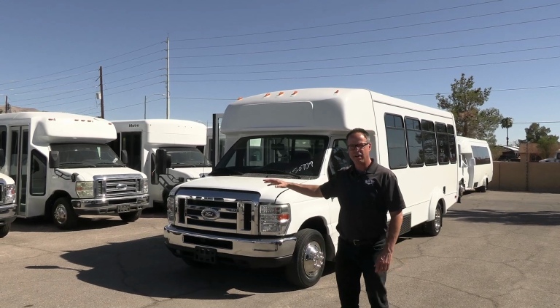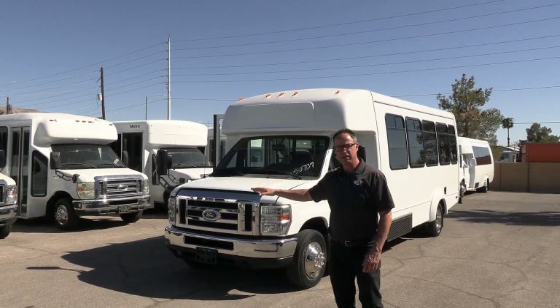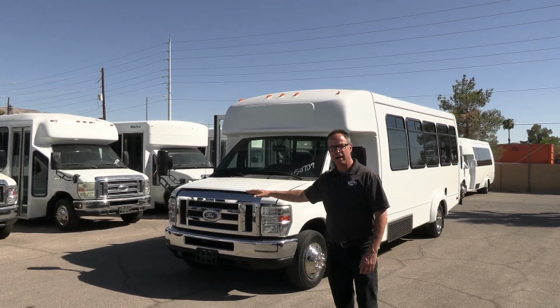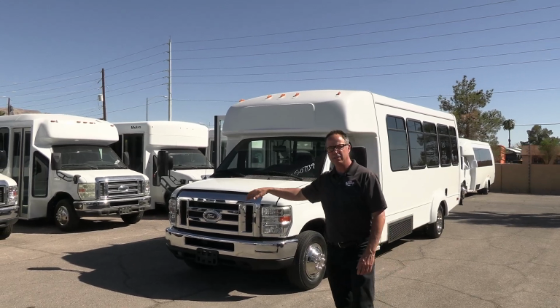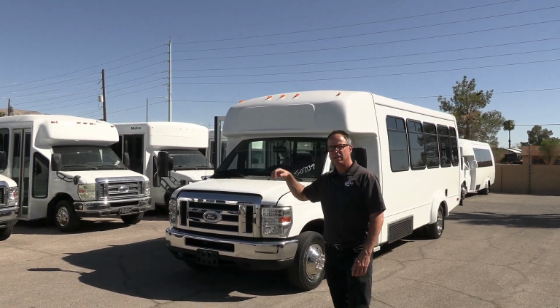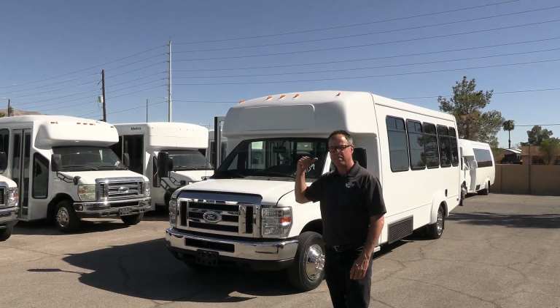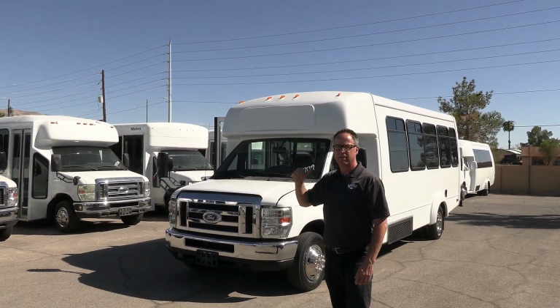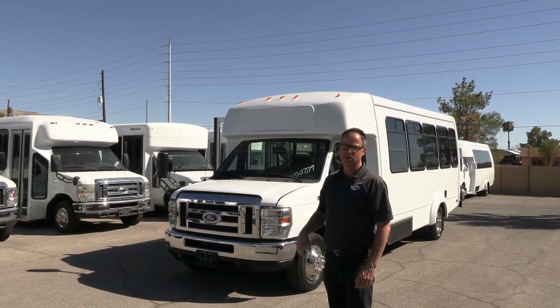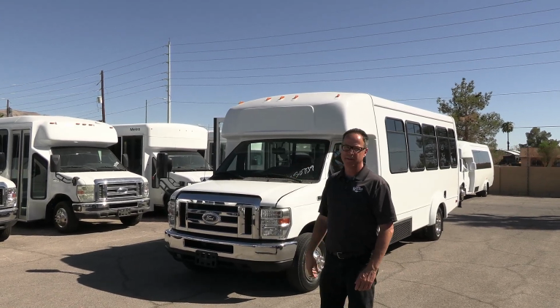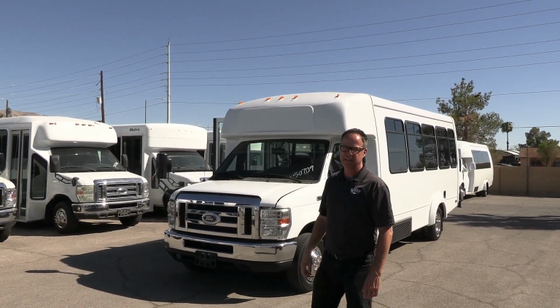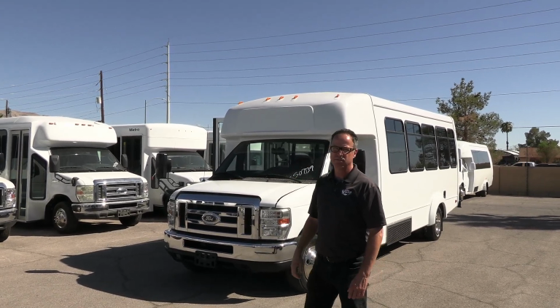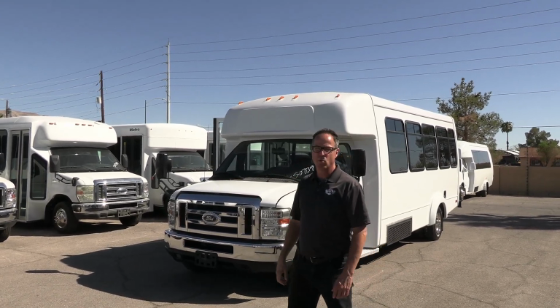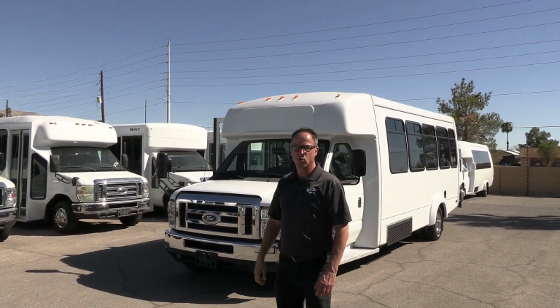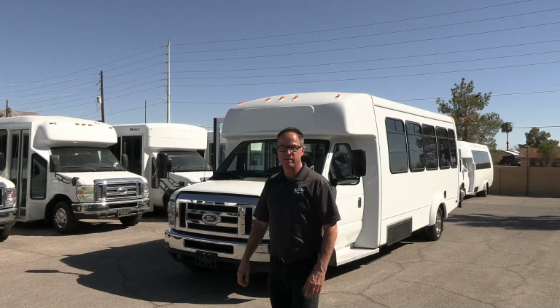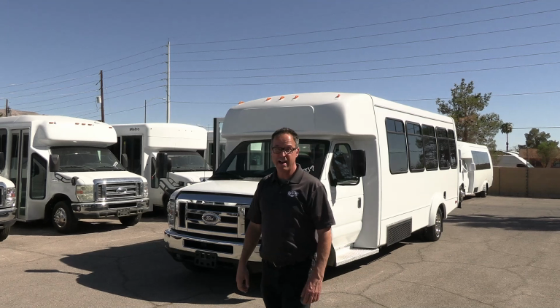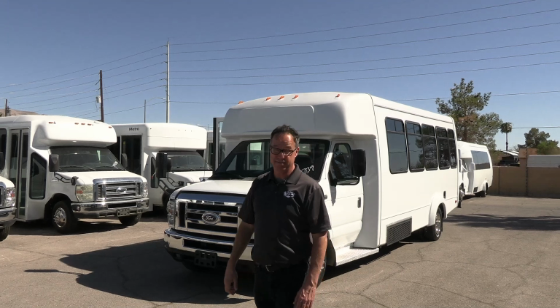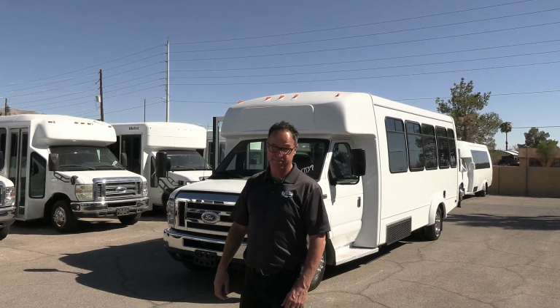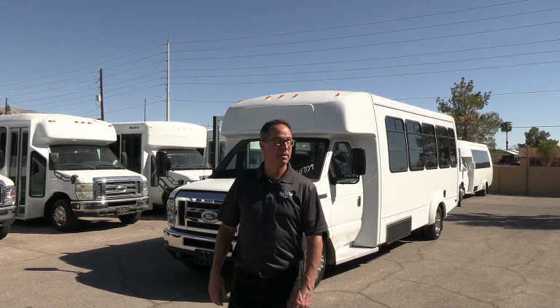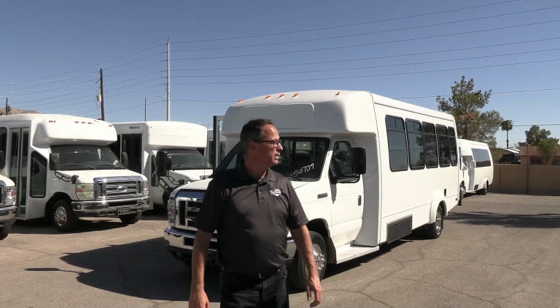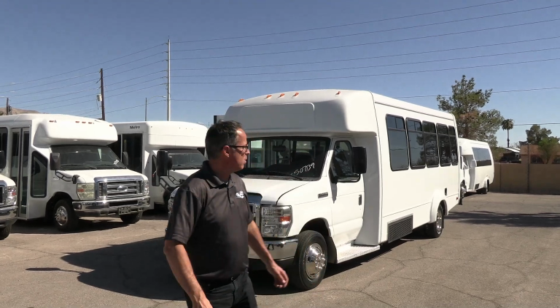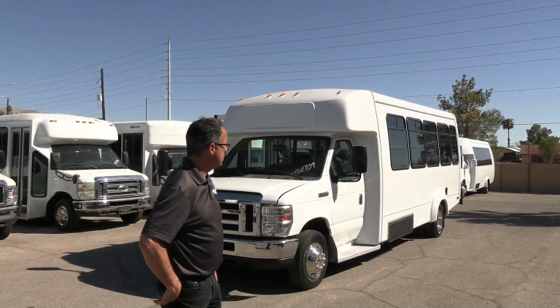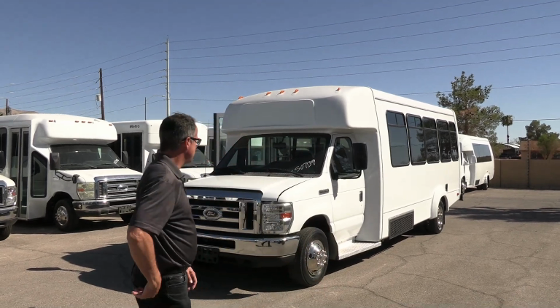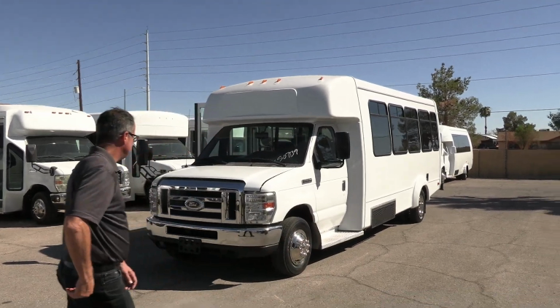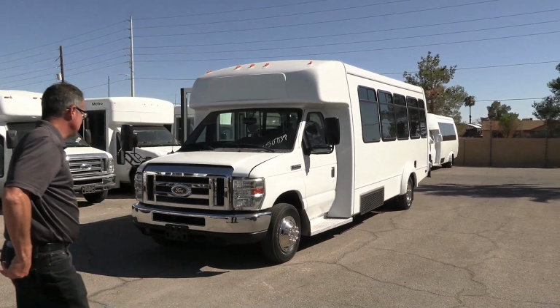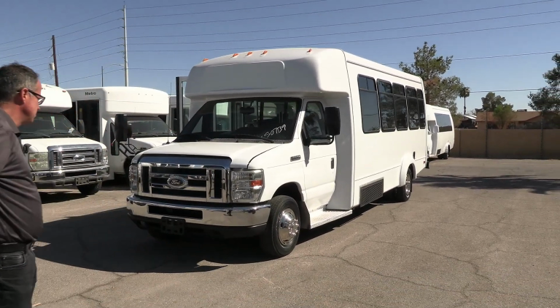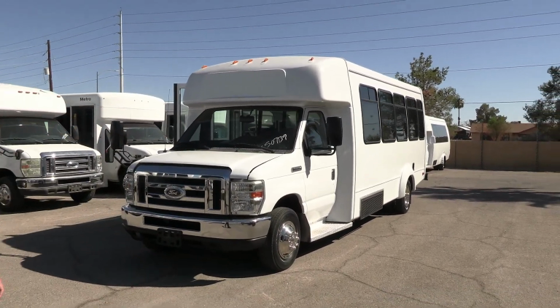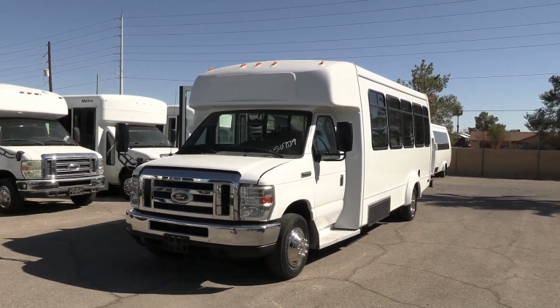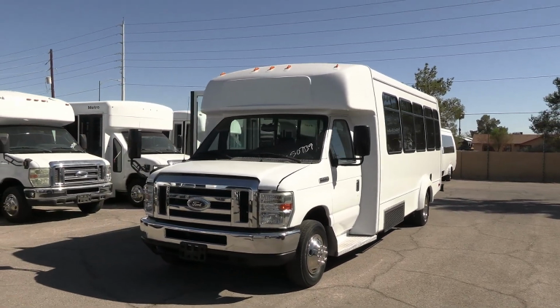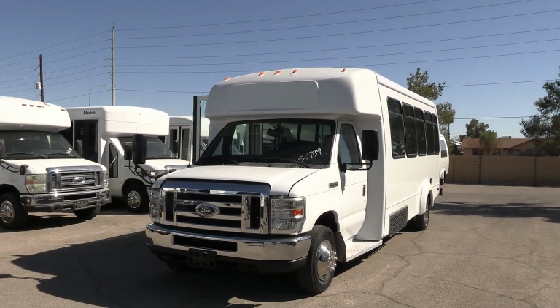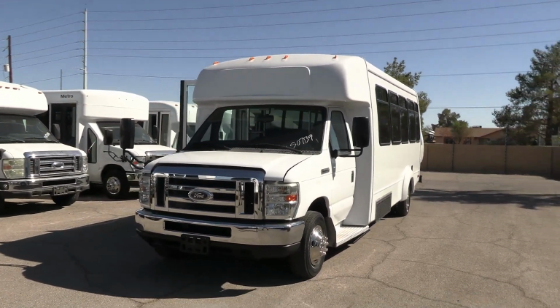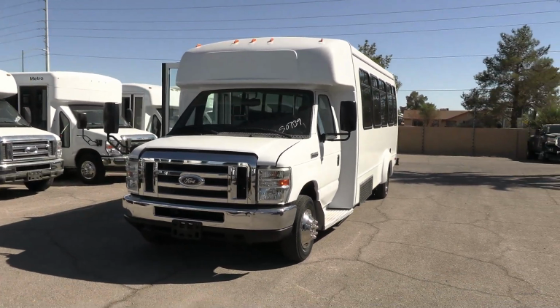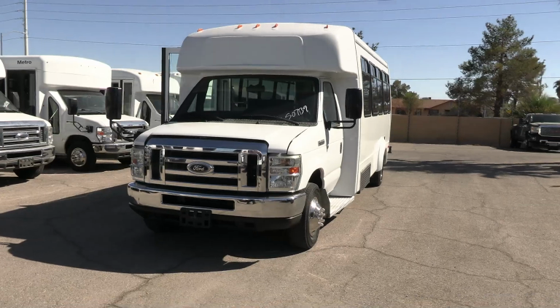It's a very clean bus. In the back right there, we have seating for 25. Take a walk around, check it out. Check out that front end — it's really clean.